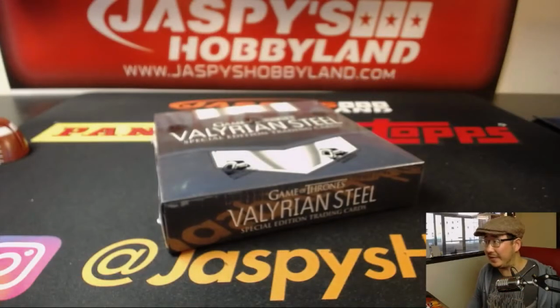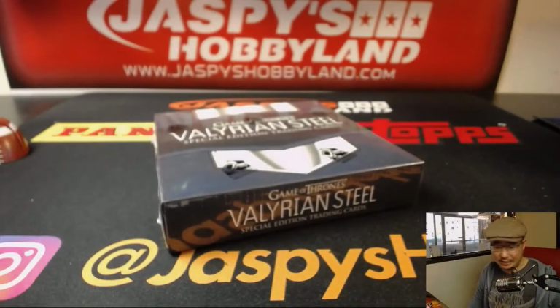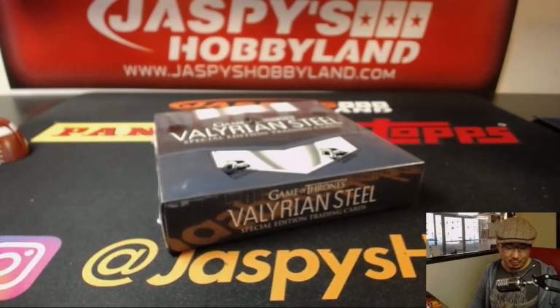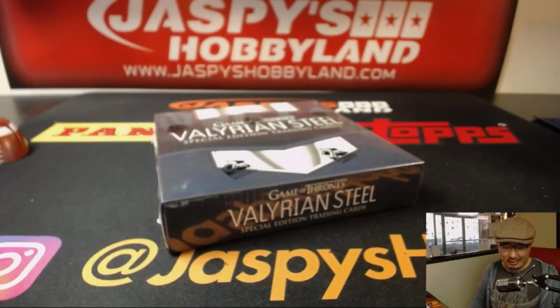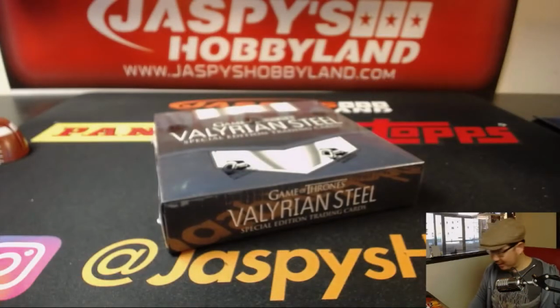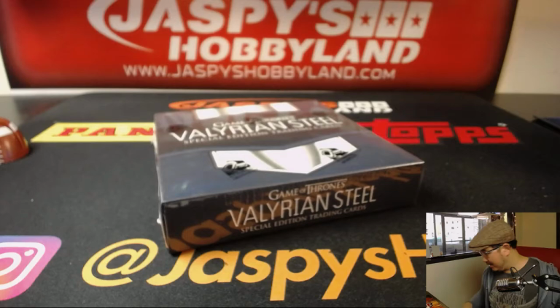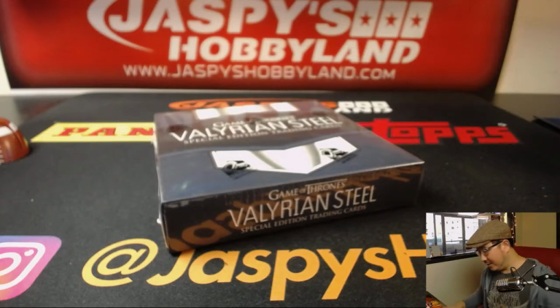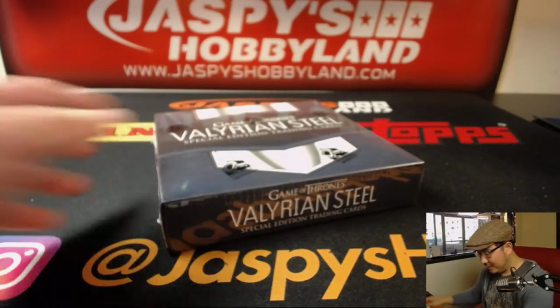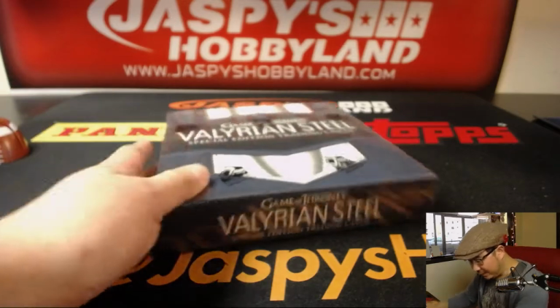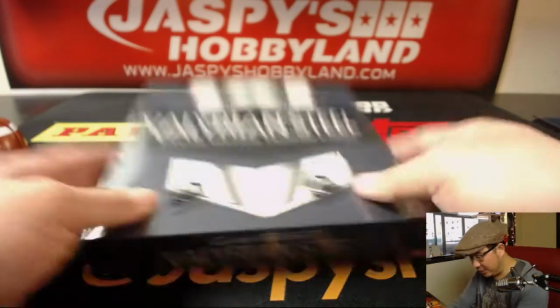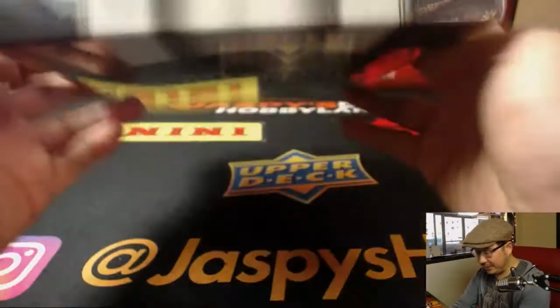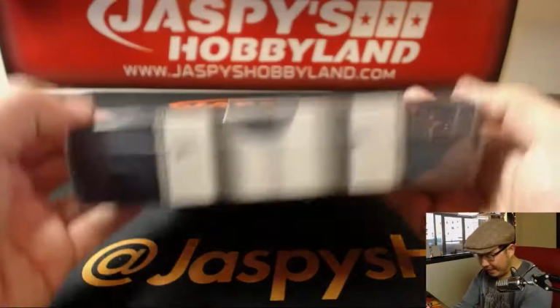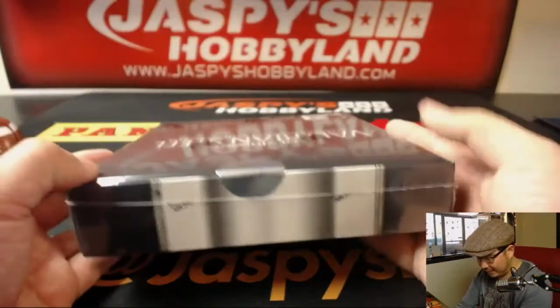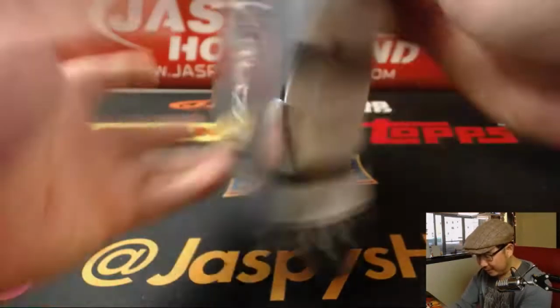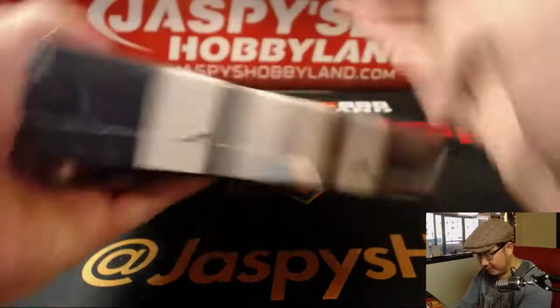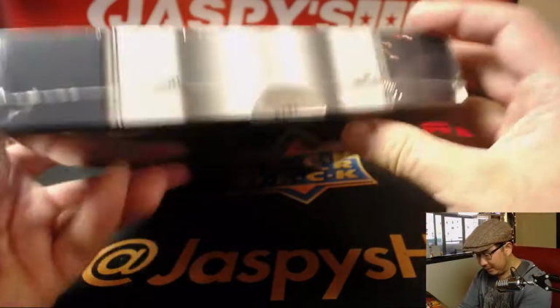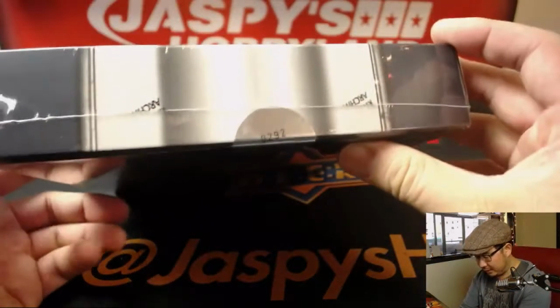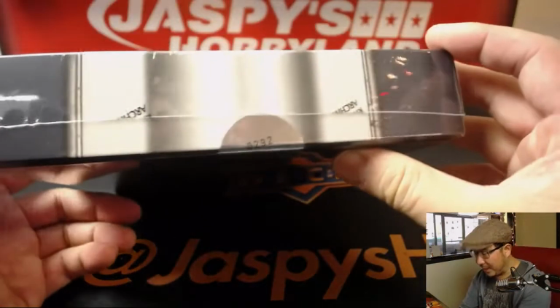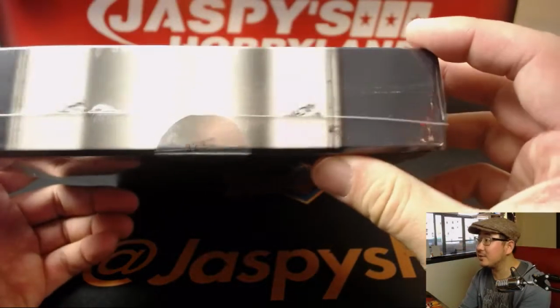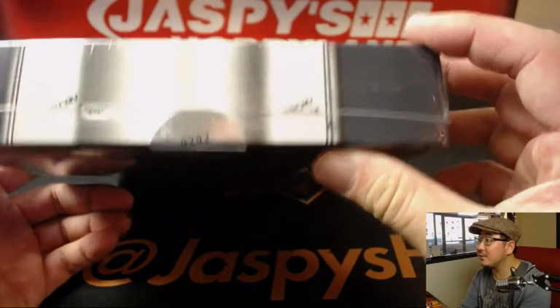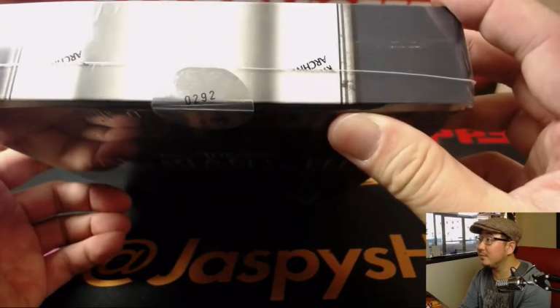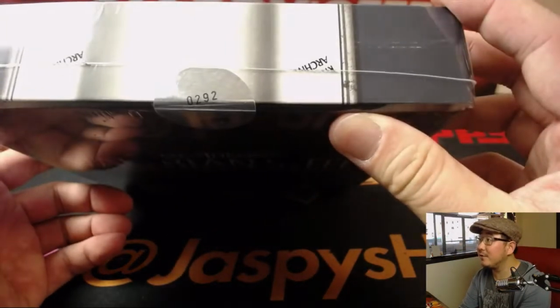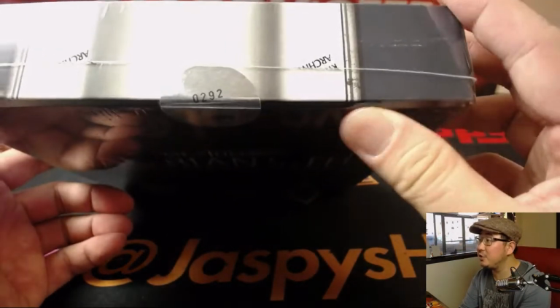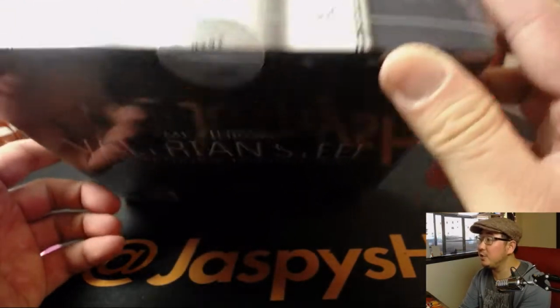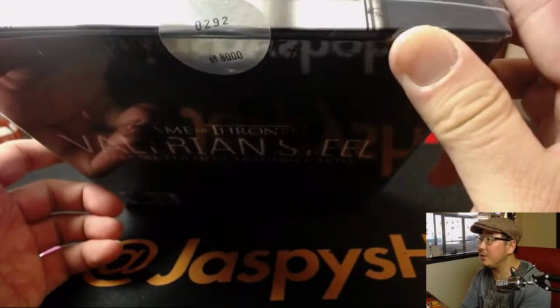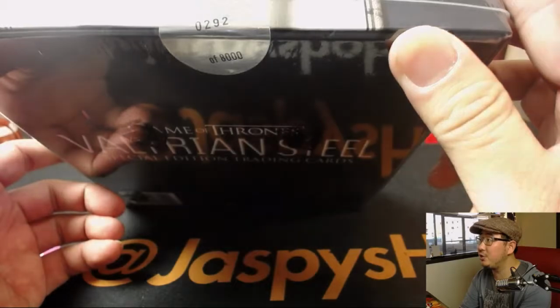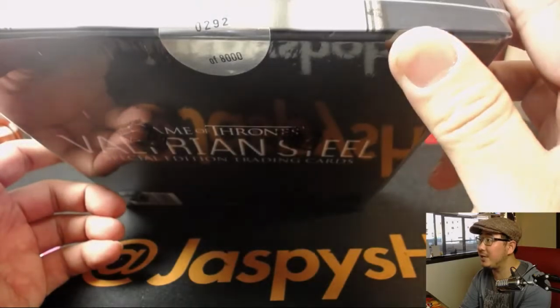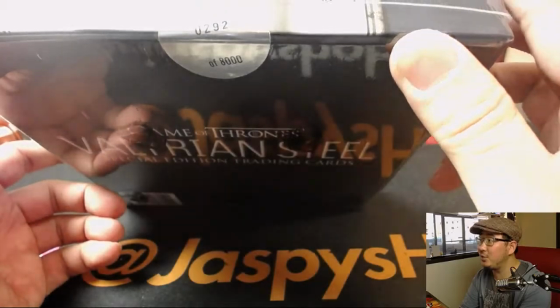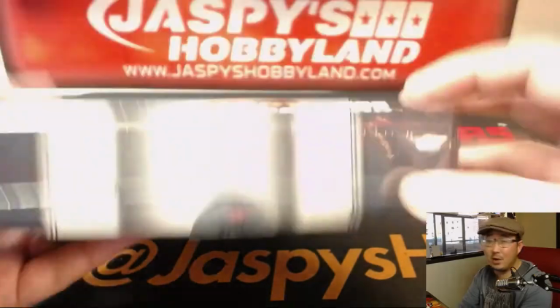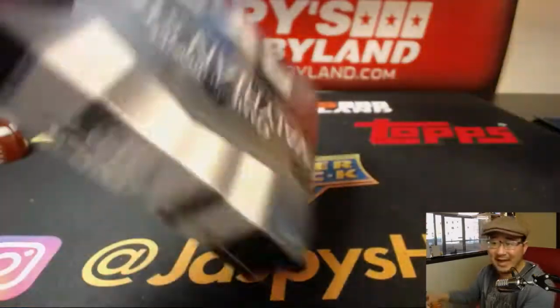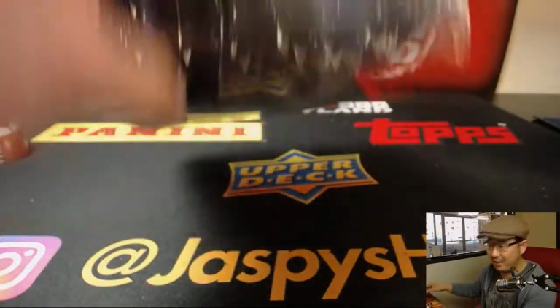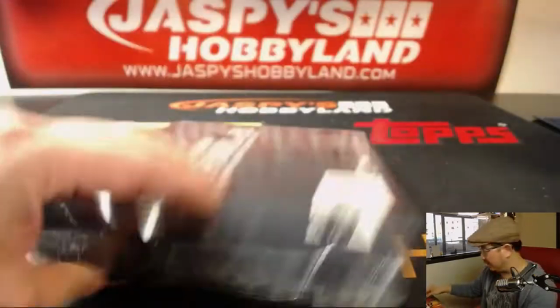Let's jump into that. This is box number 2029, two of eight thousand.